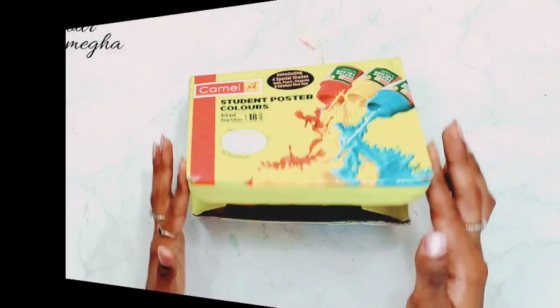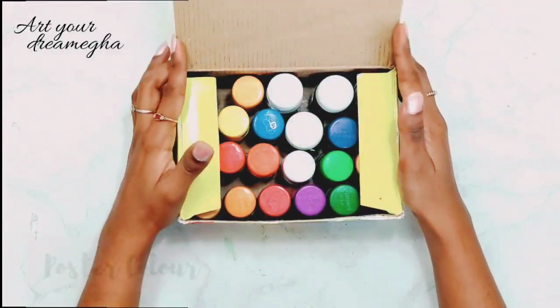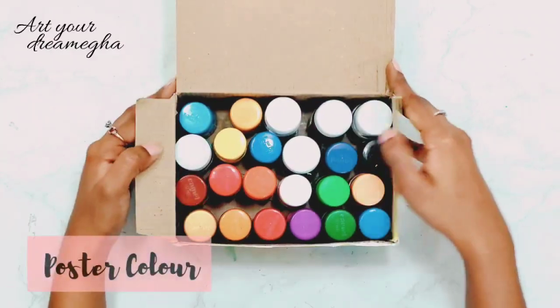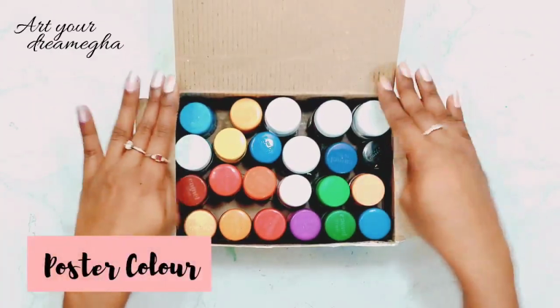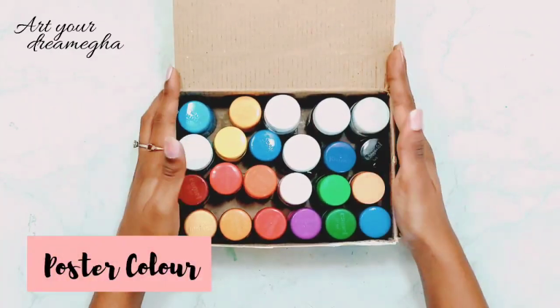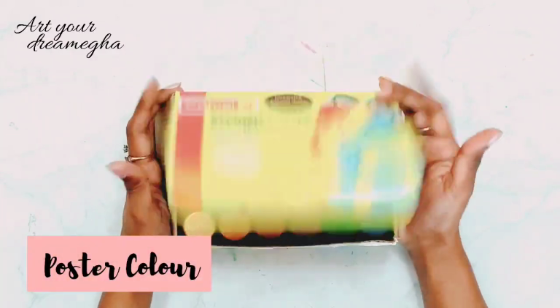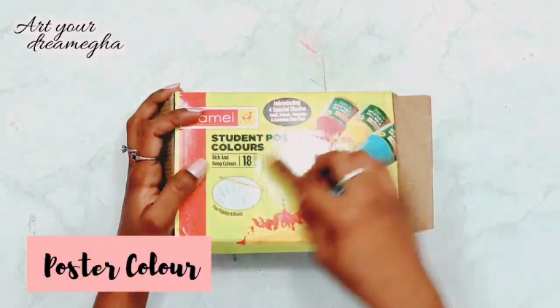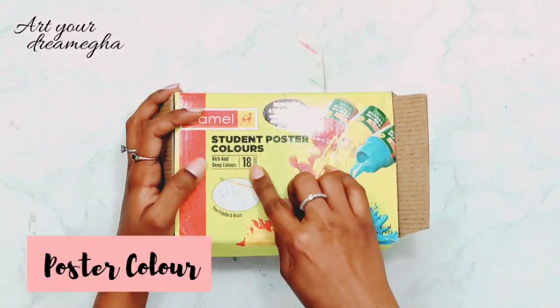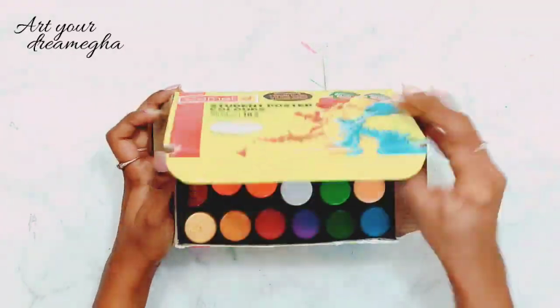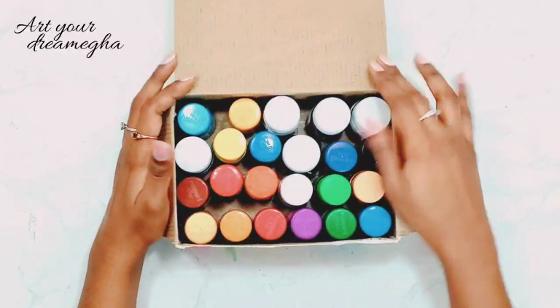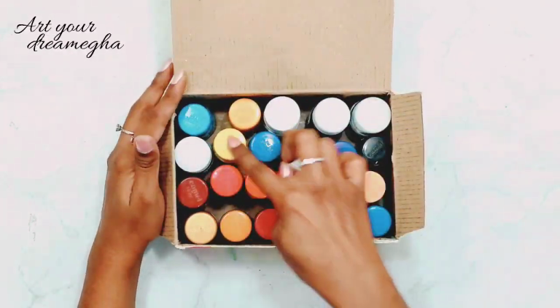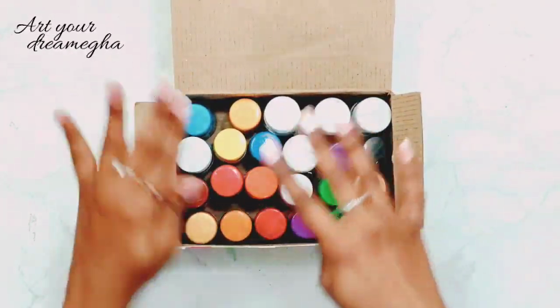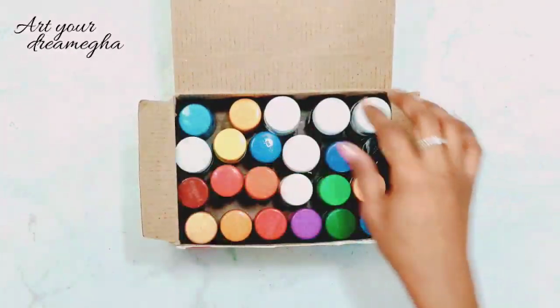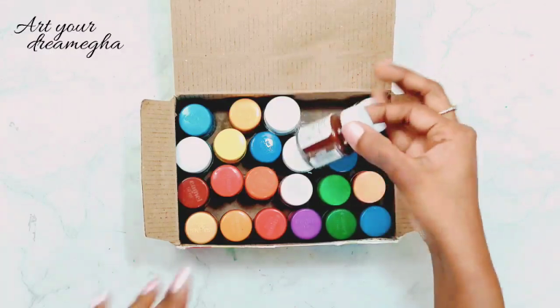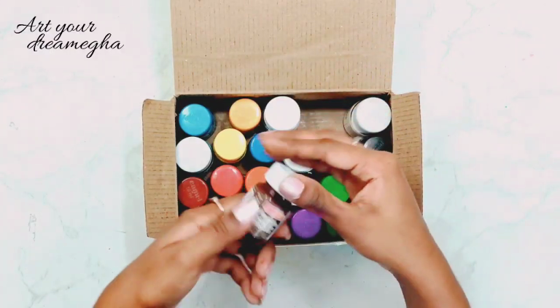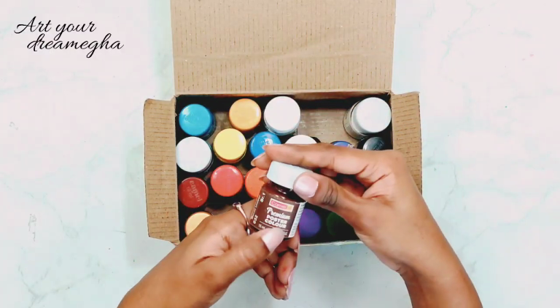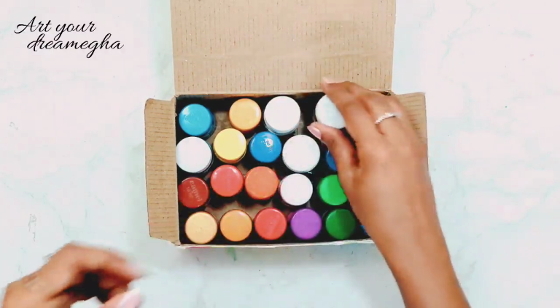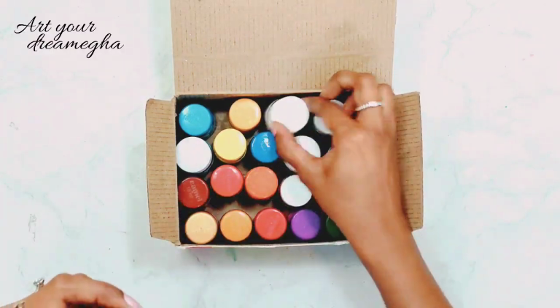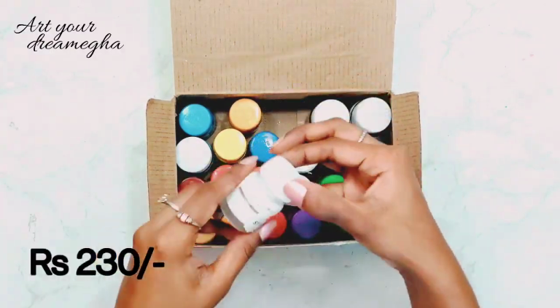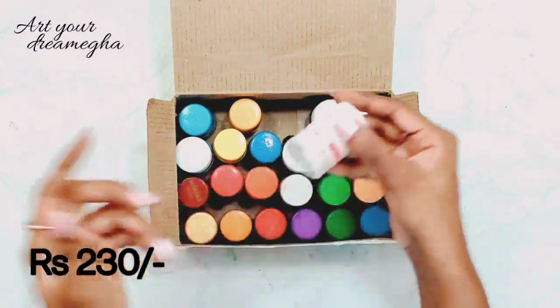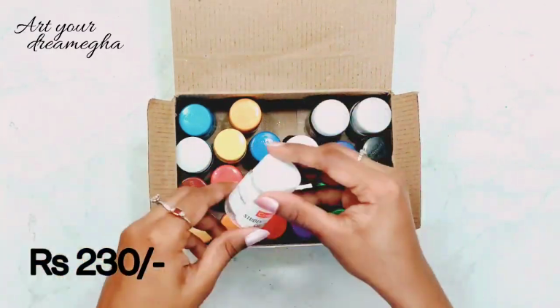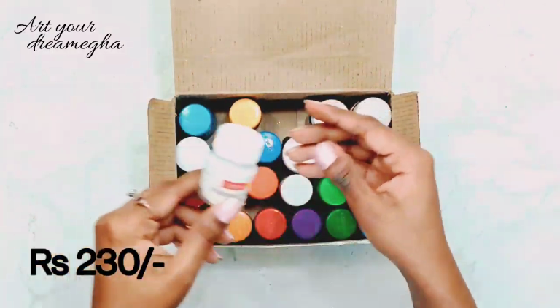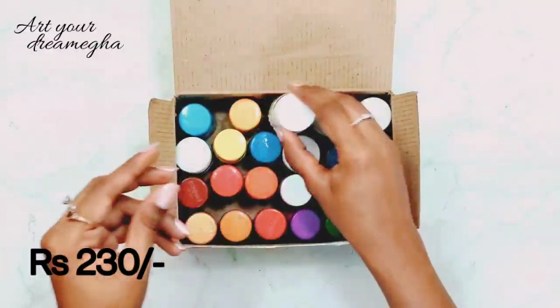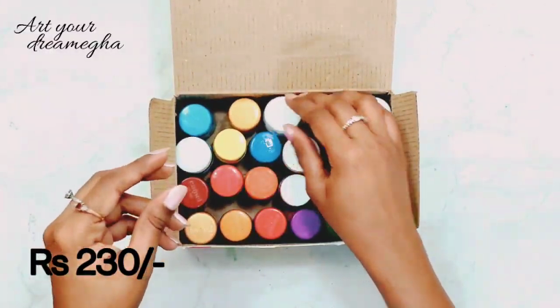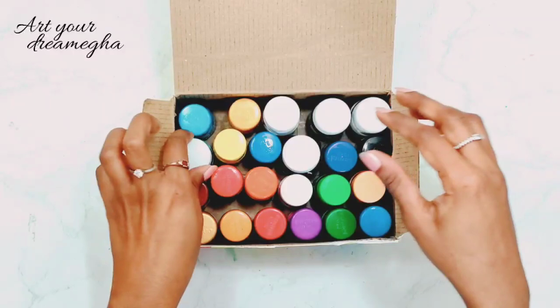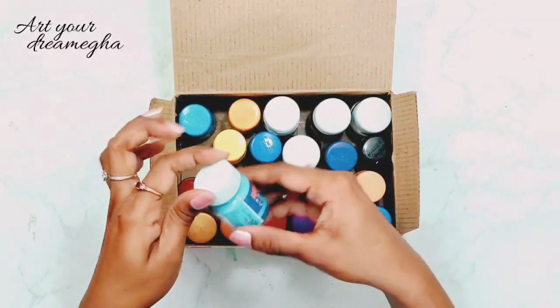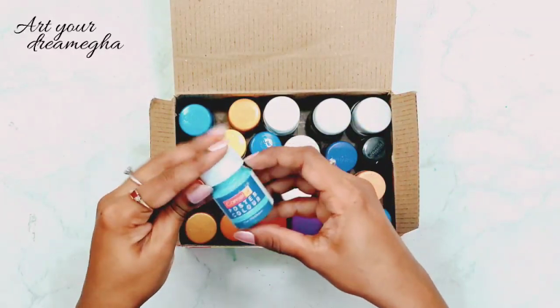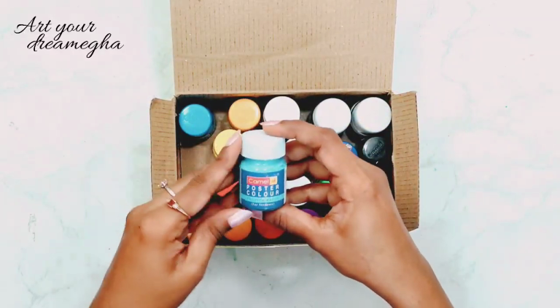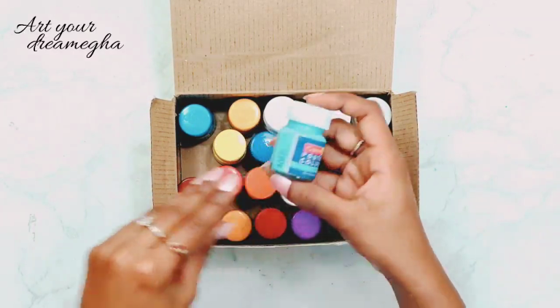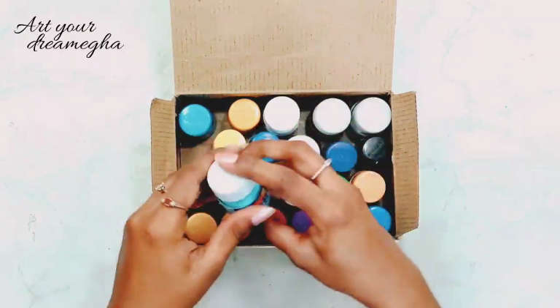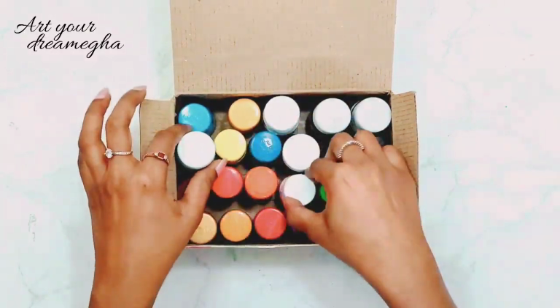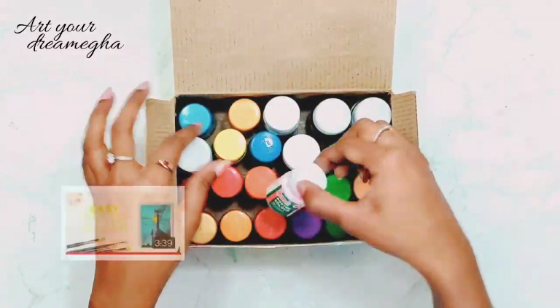Next, I have poster colors - this is a set of 18, but it is not complete because I have used some colors like white, brown, sky blue, and pink color.